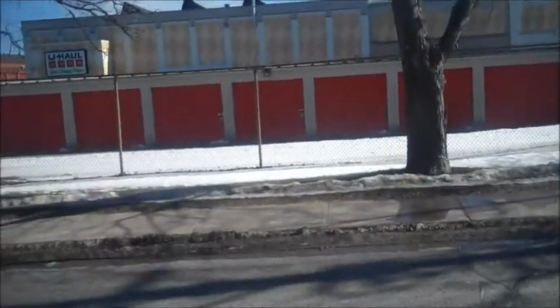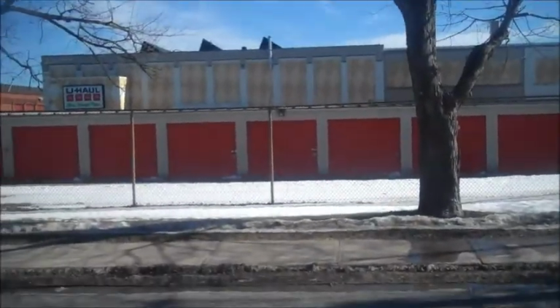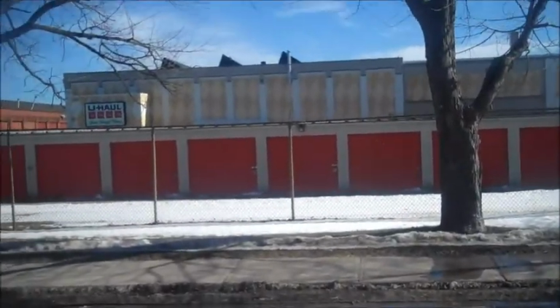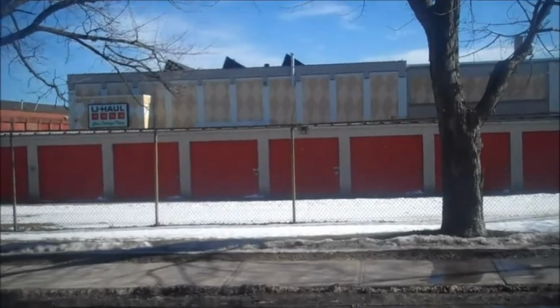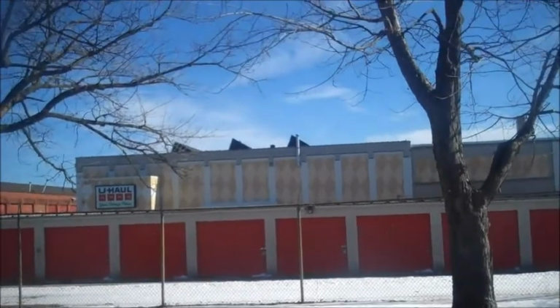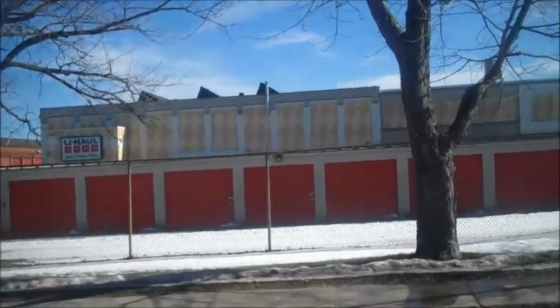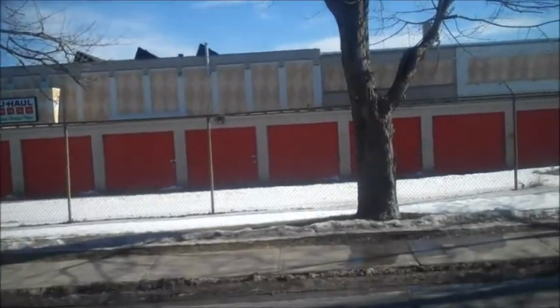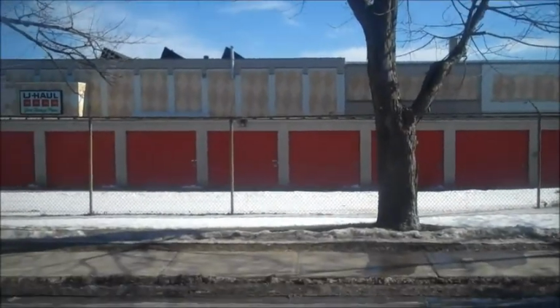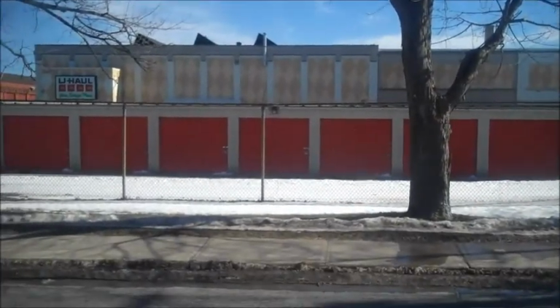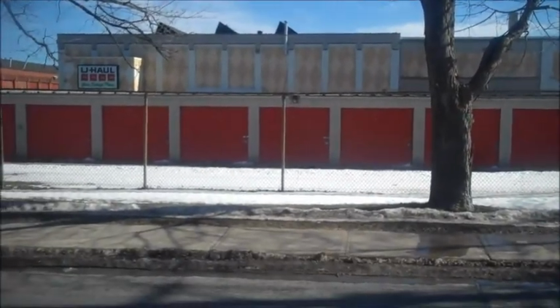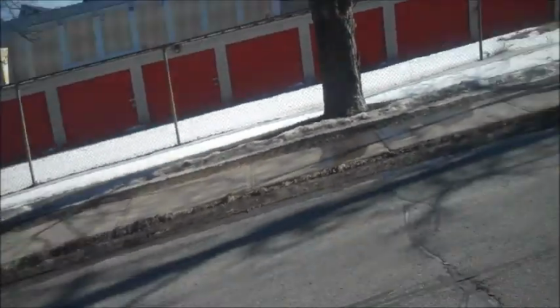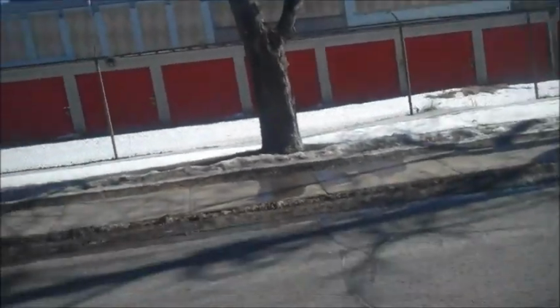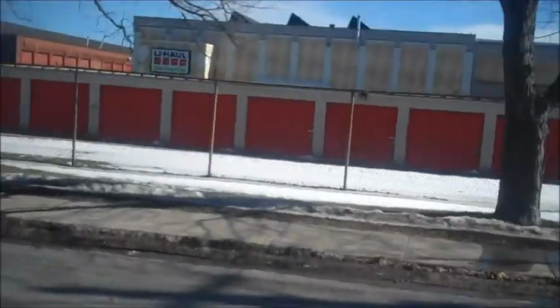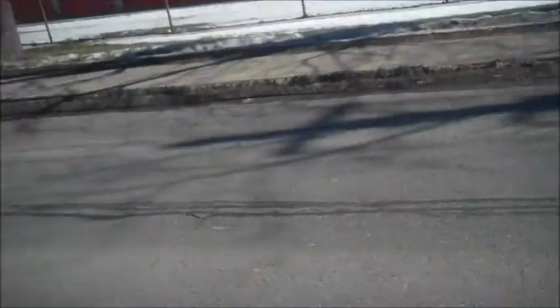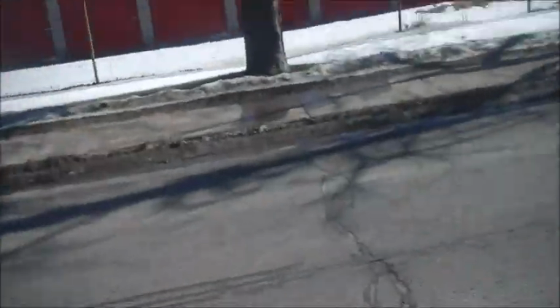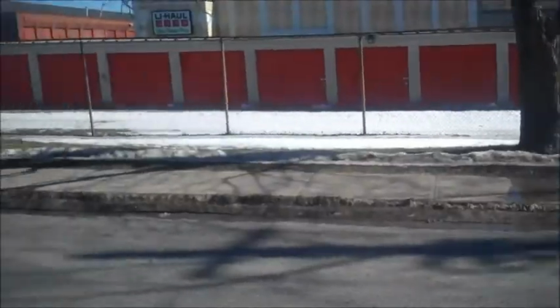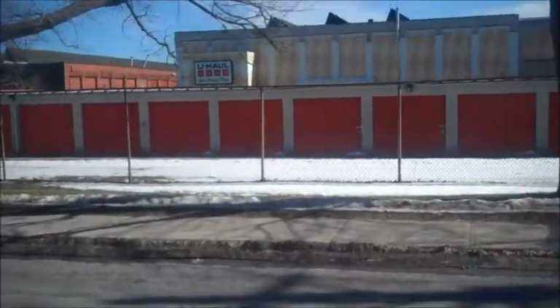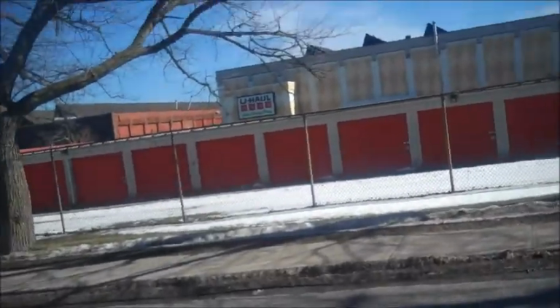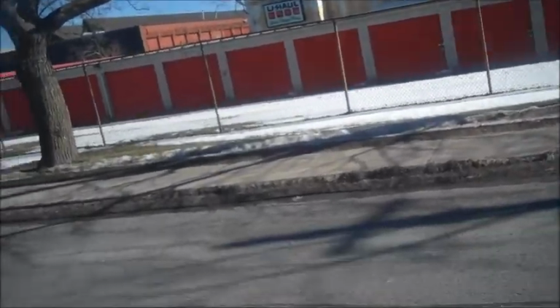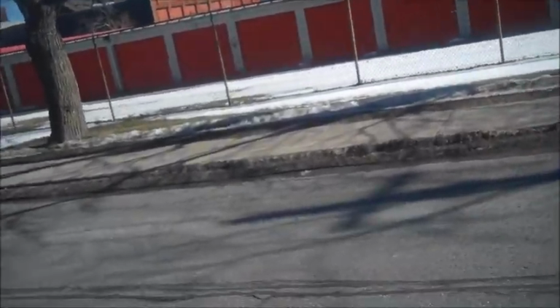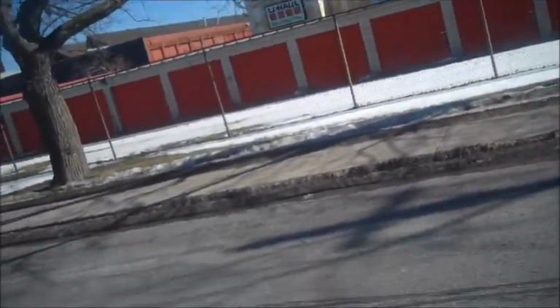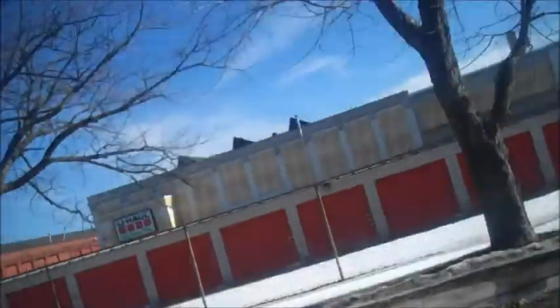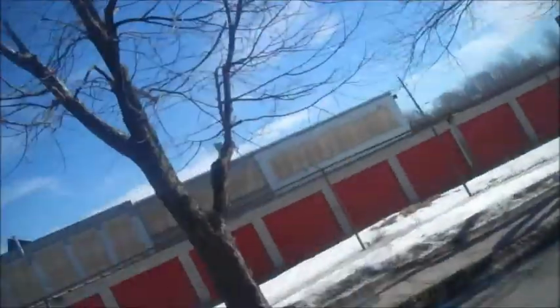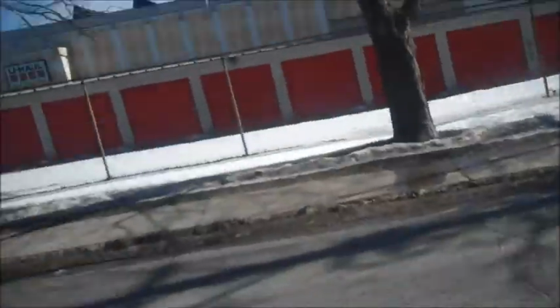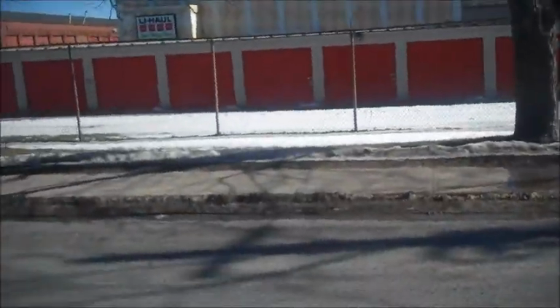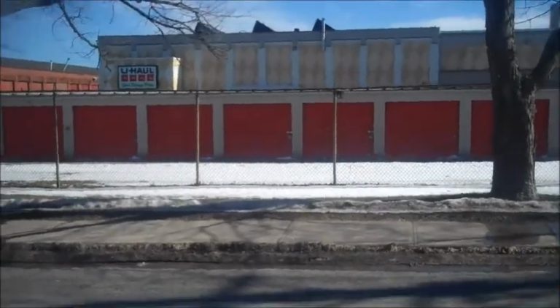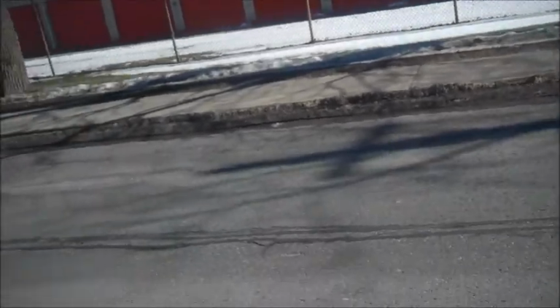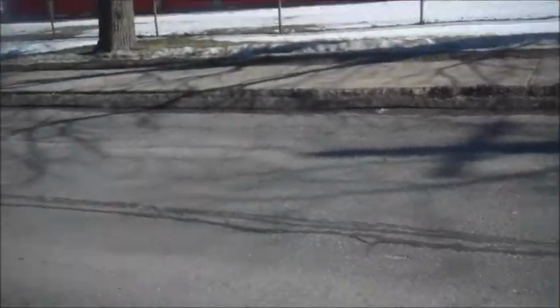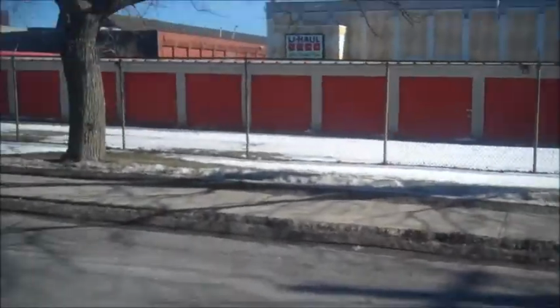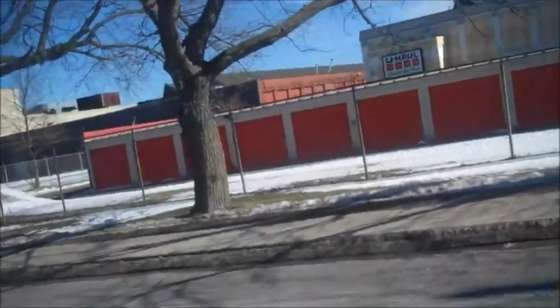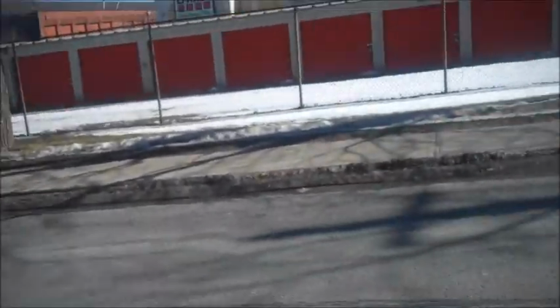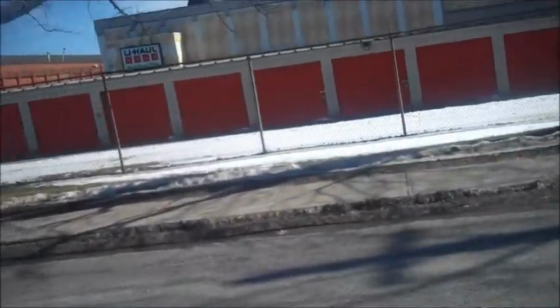This is the U-Haul garage right across from my place. Like this big sign, you can see it. So I'm going to do some walking and some exercise.